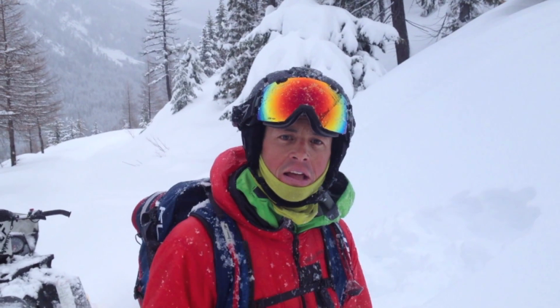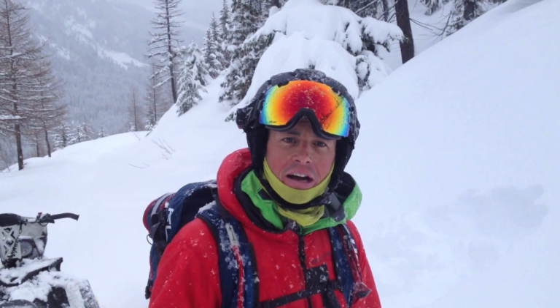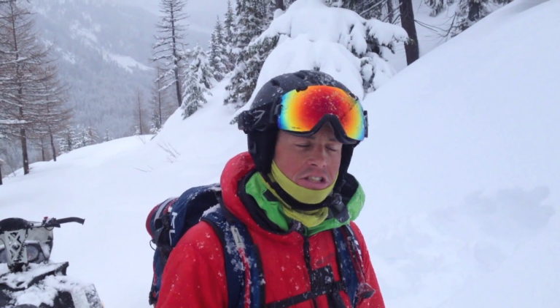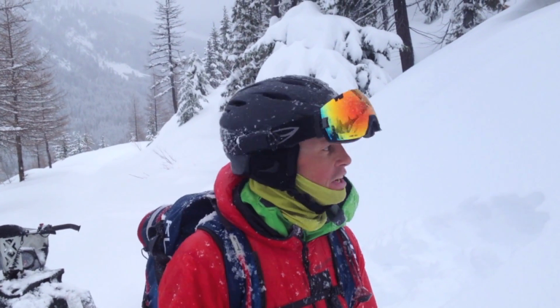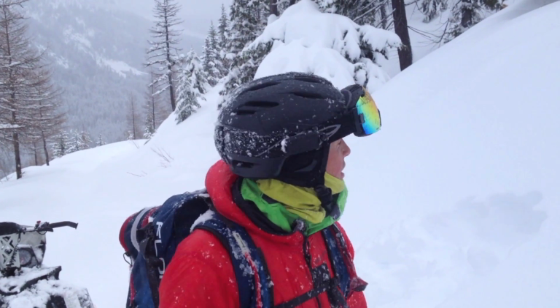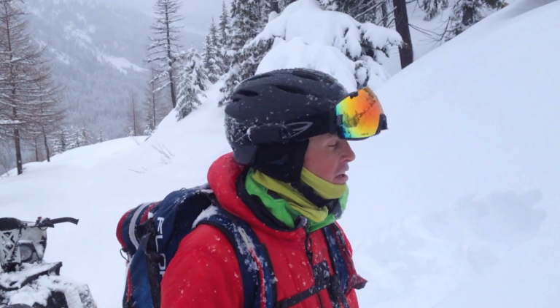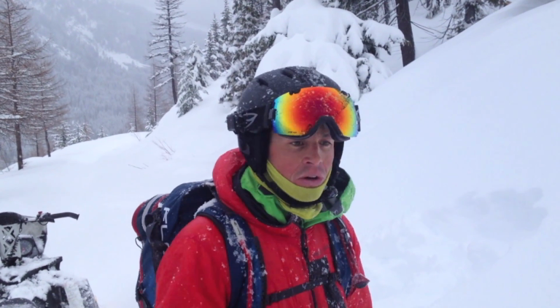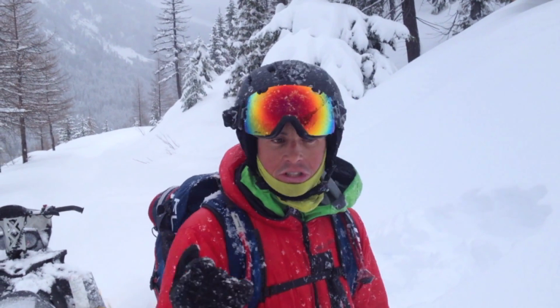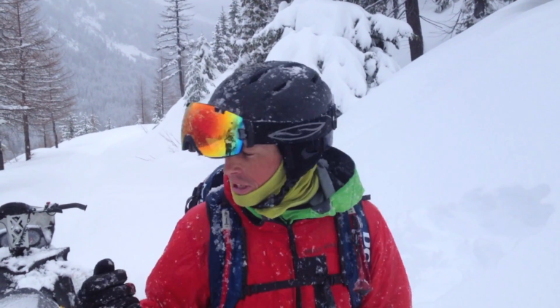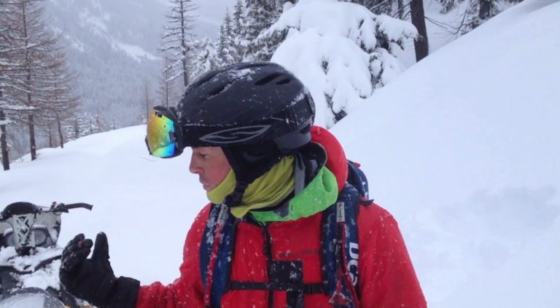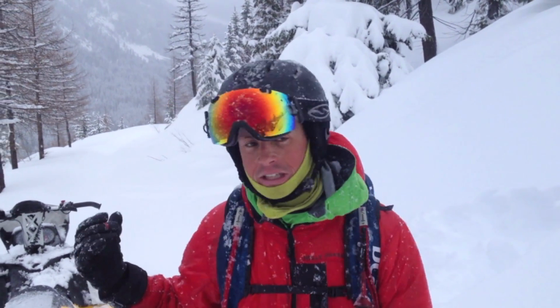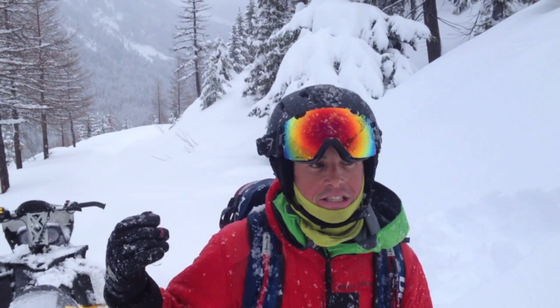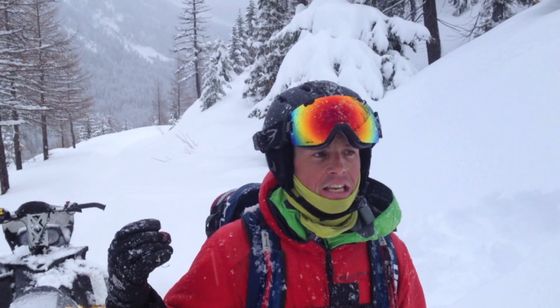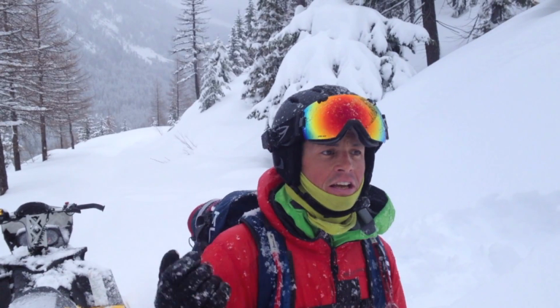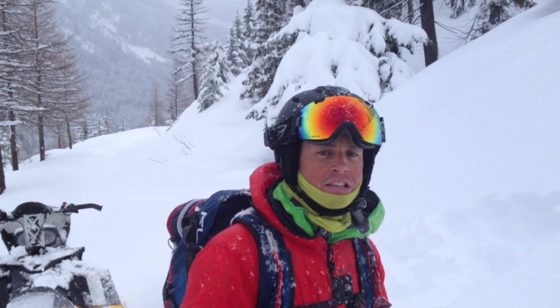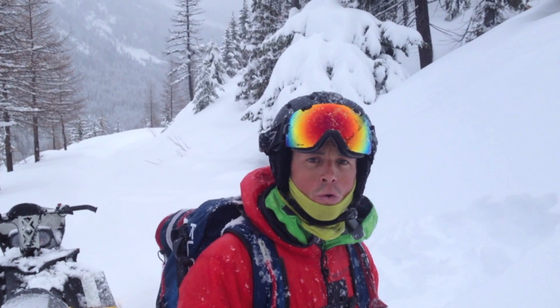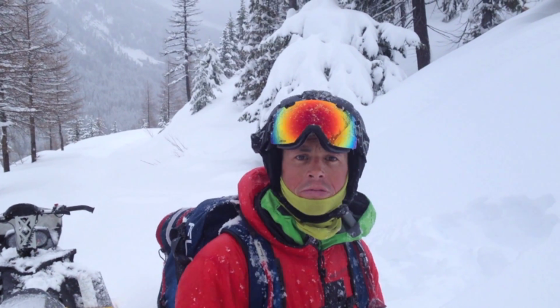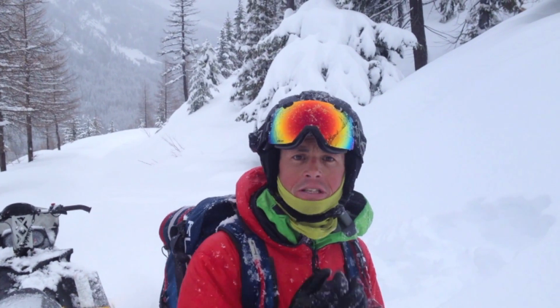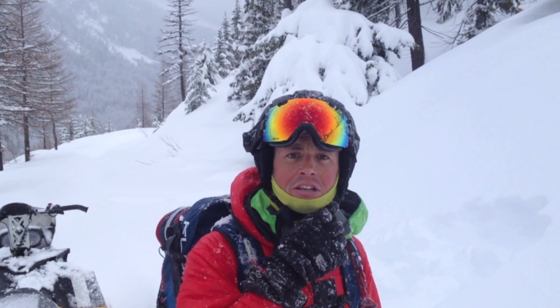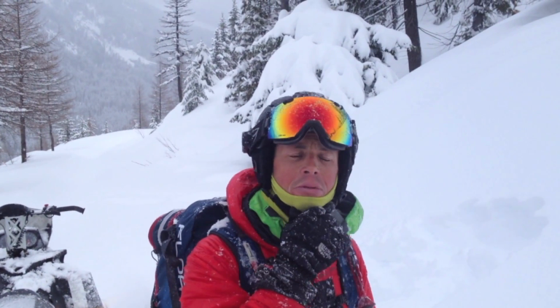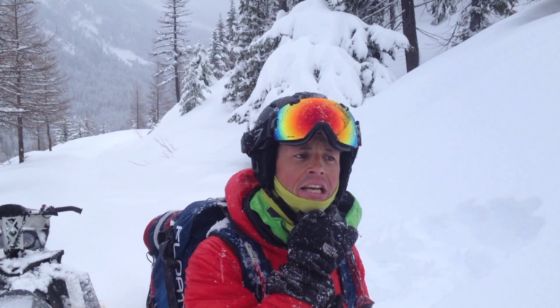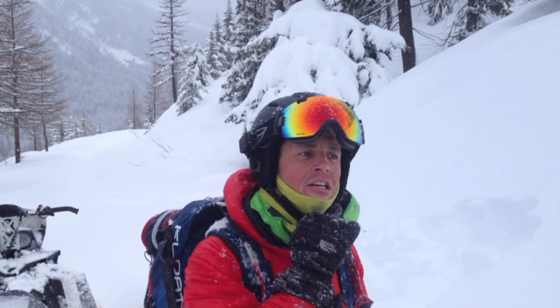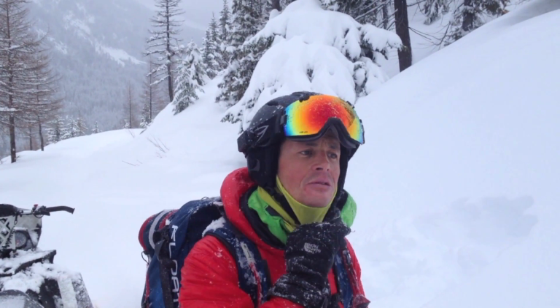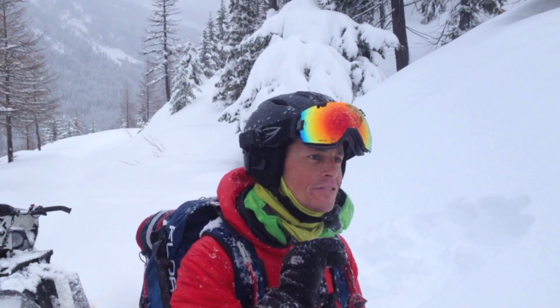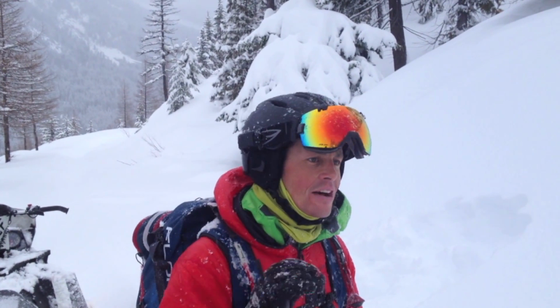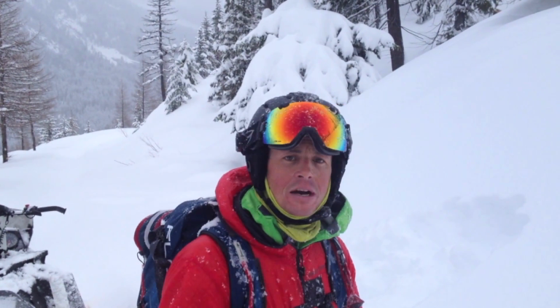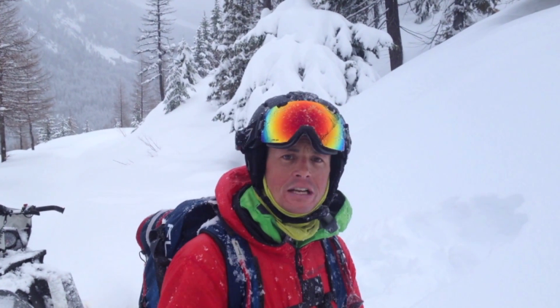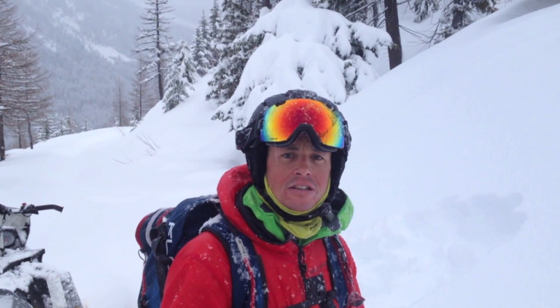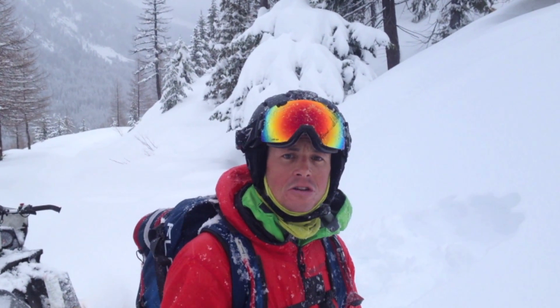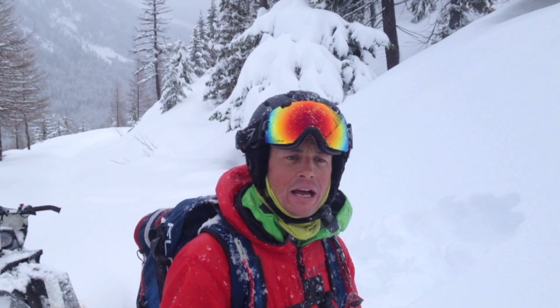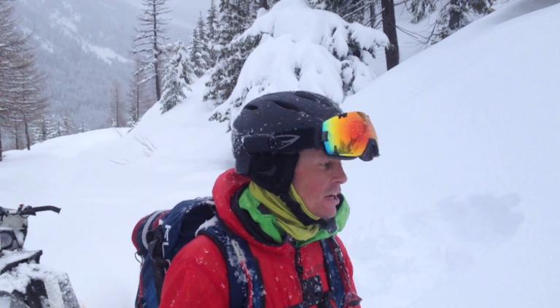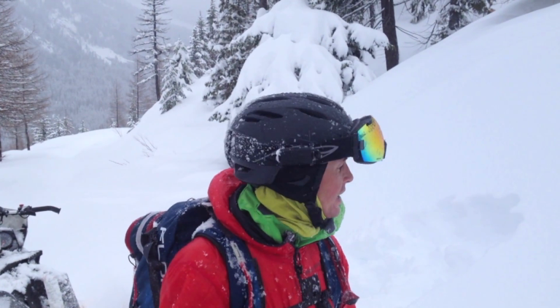Hi, this is Jeff again. We're just coming down from our day of skiing. Things have warmed up considerably. We definitely have an upside-down snowpack right now.